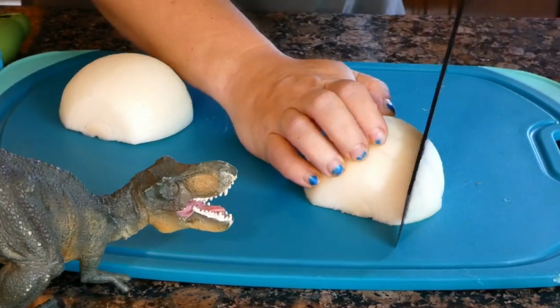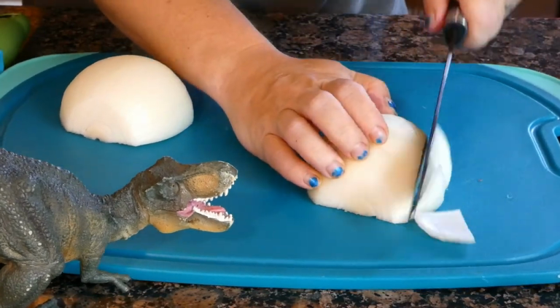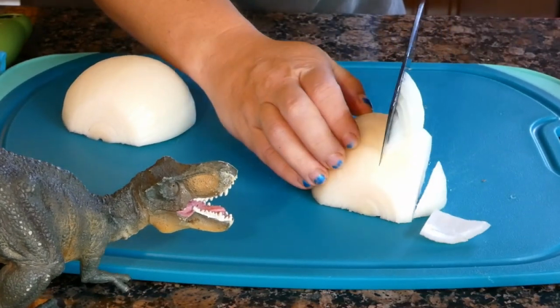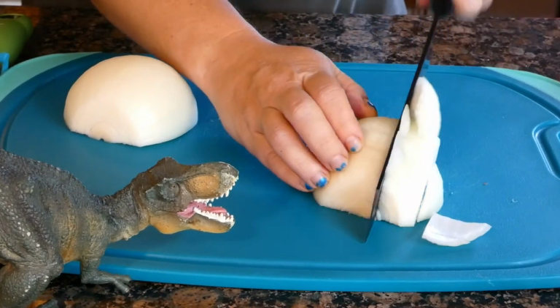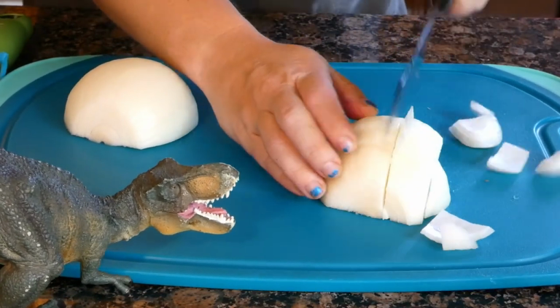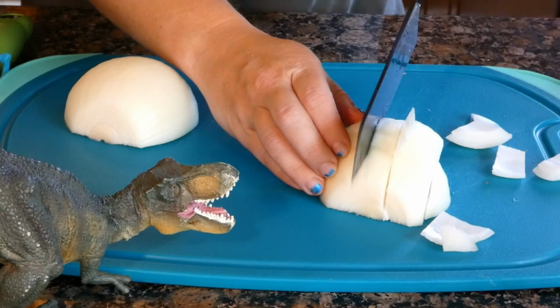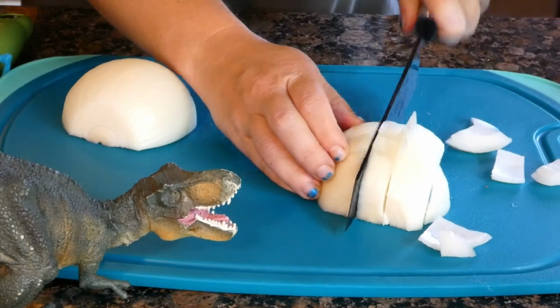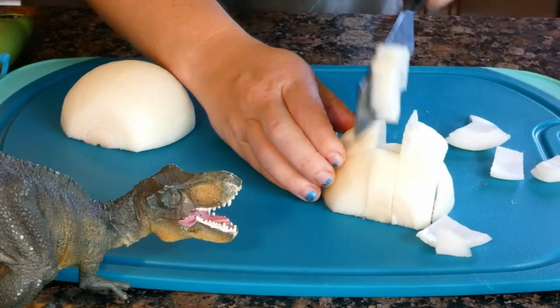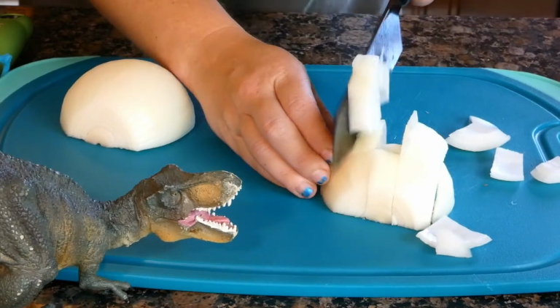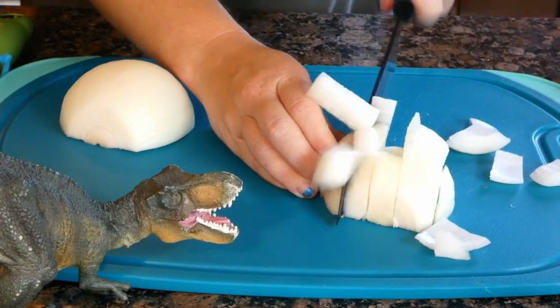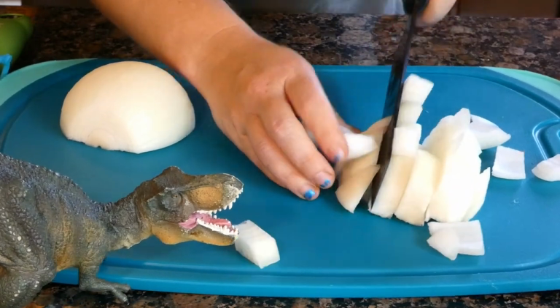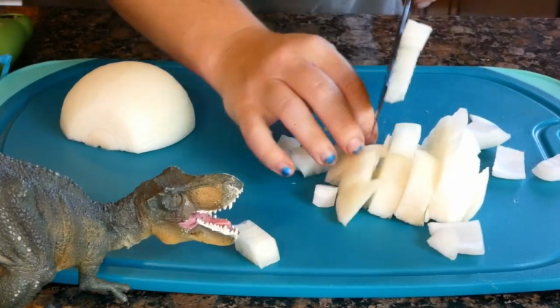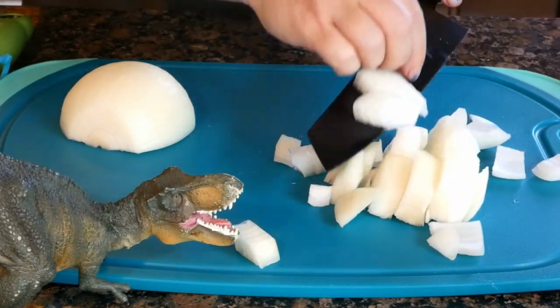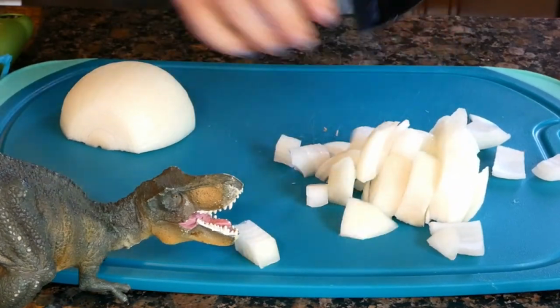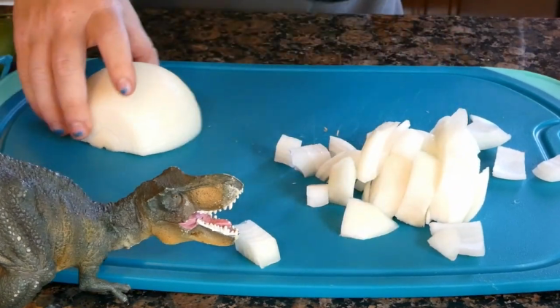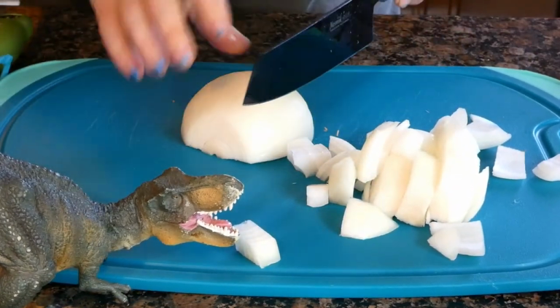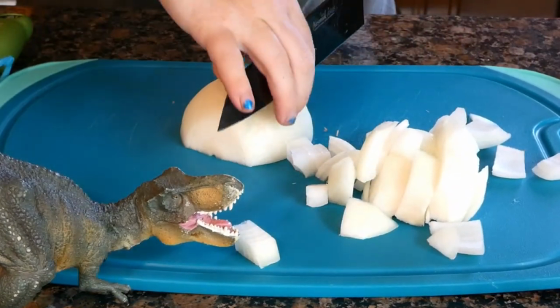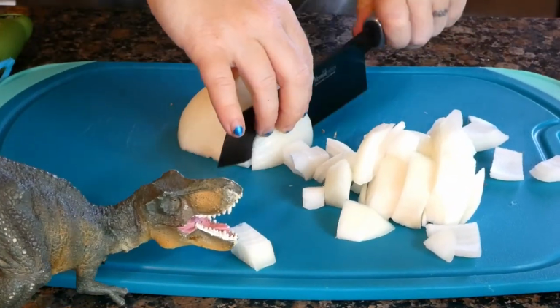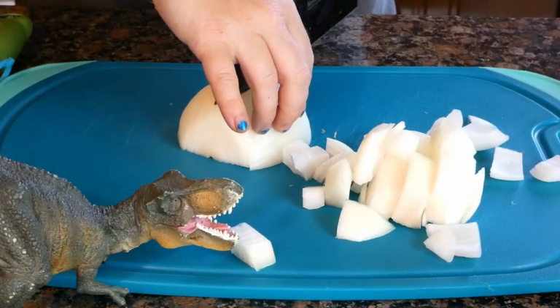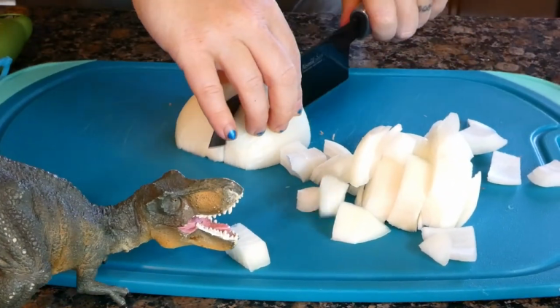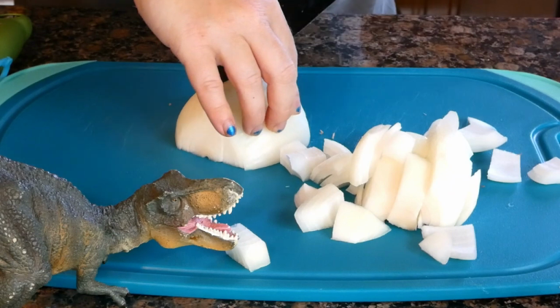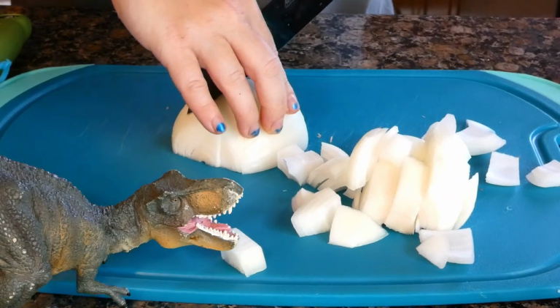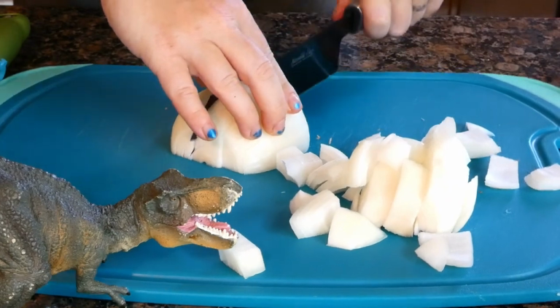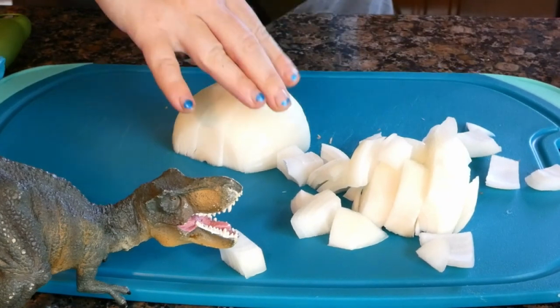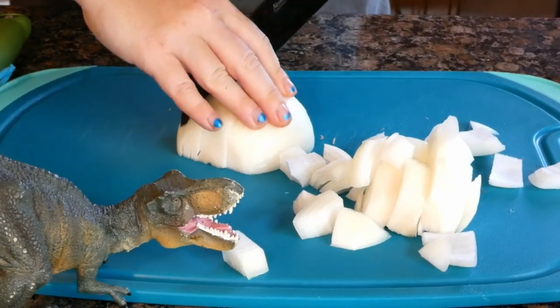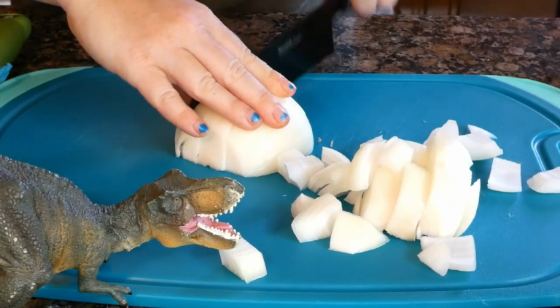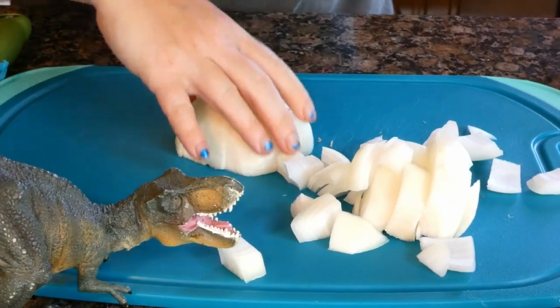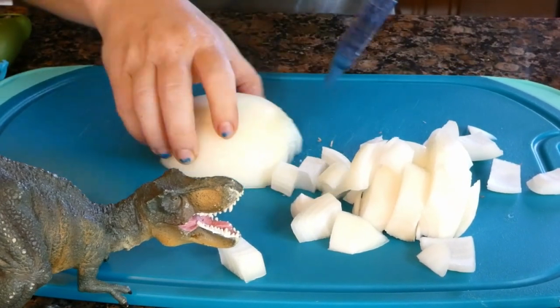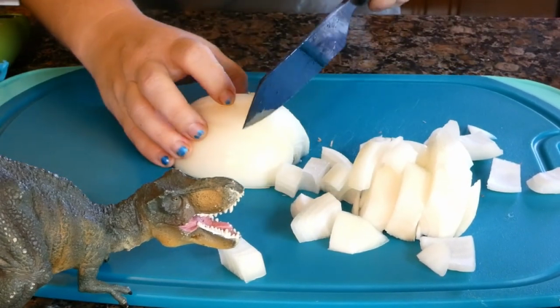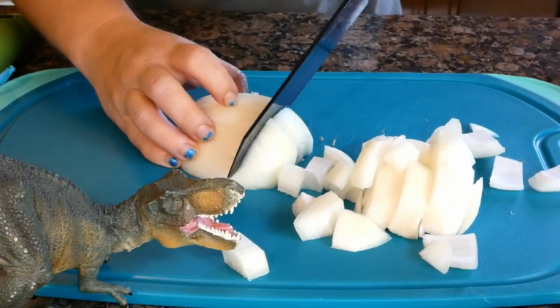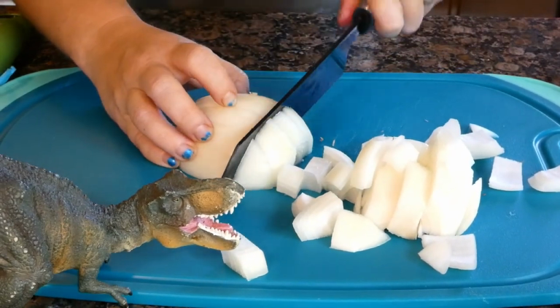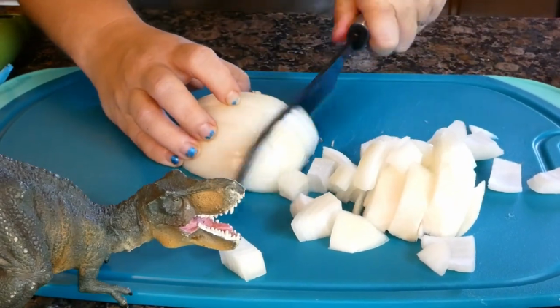Let's start by preheating the oven to 375 degrees Fahrenheit. Chop up one to two large yellow onions into big chunks and set aside.